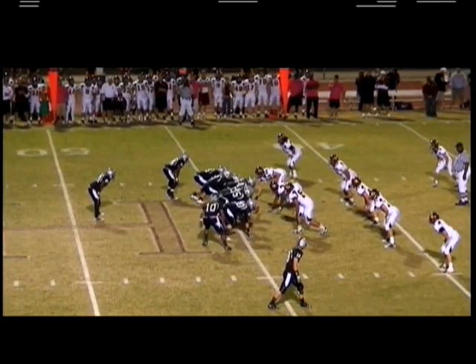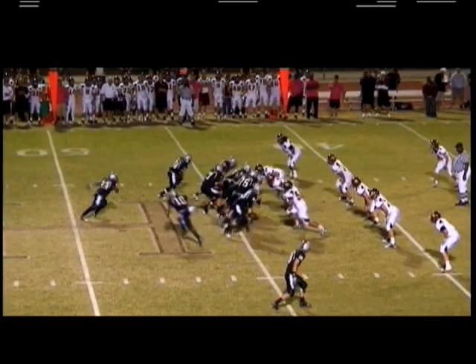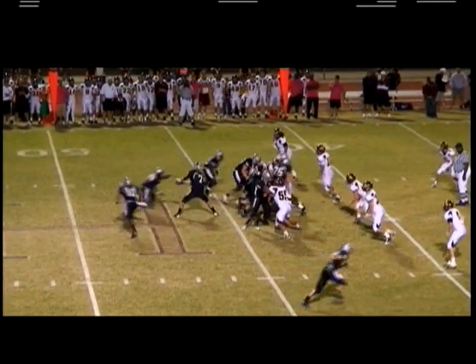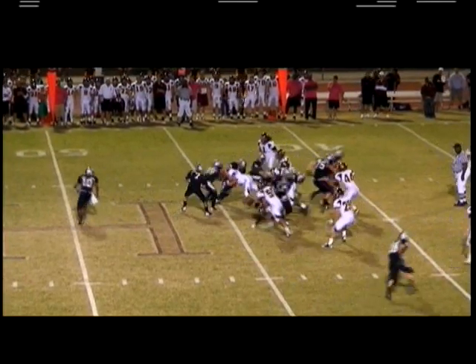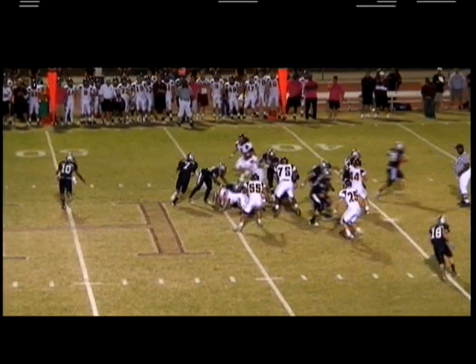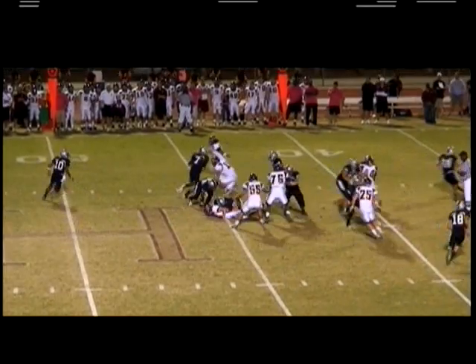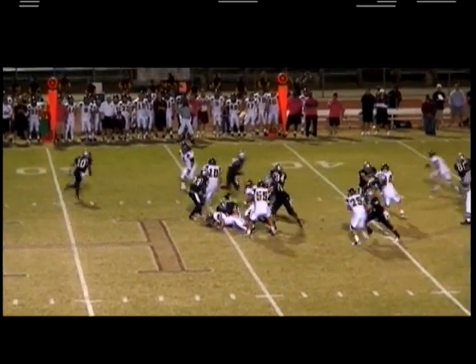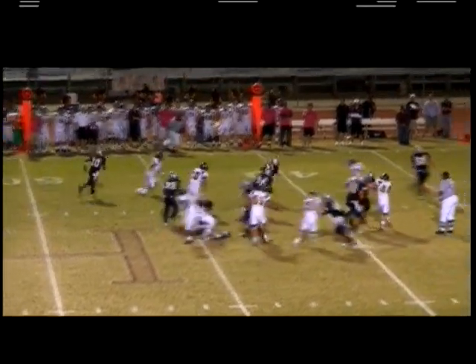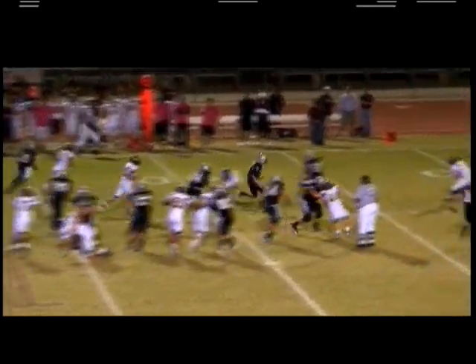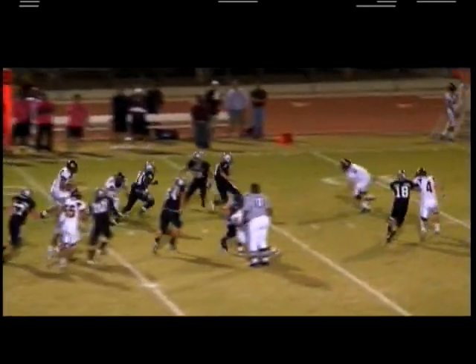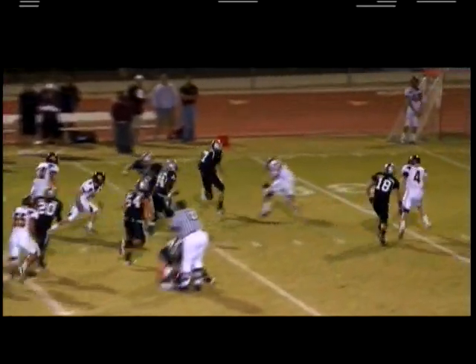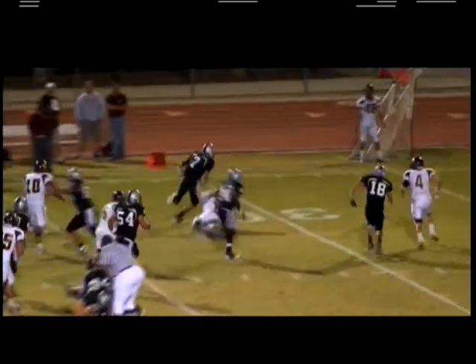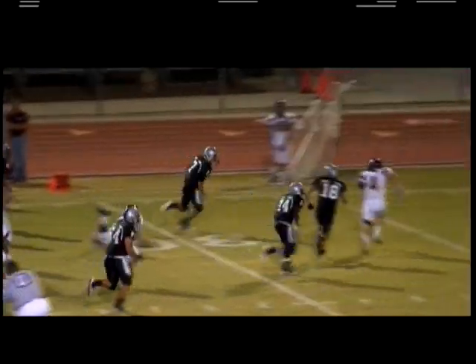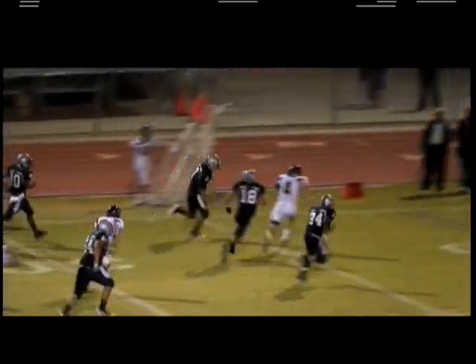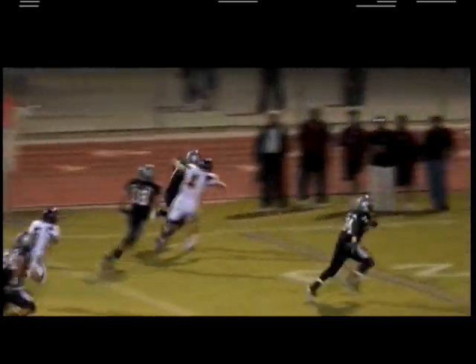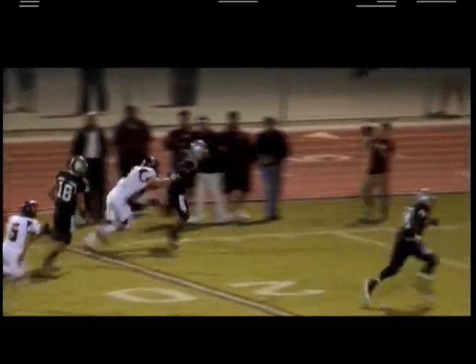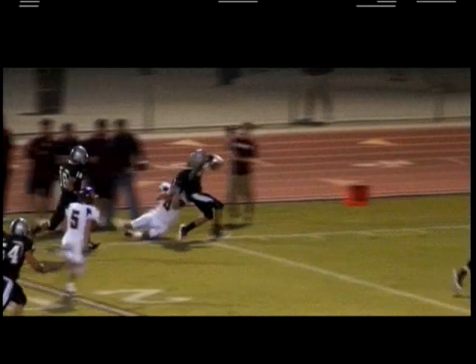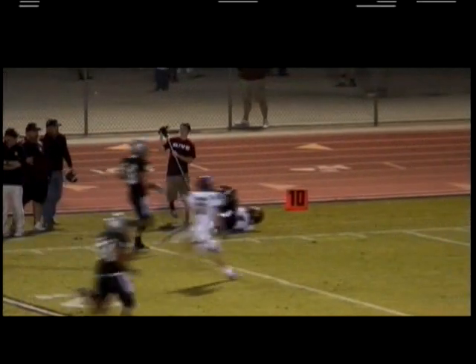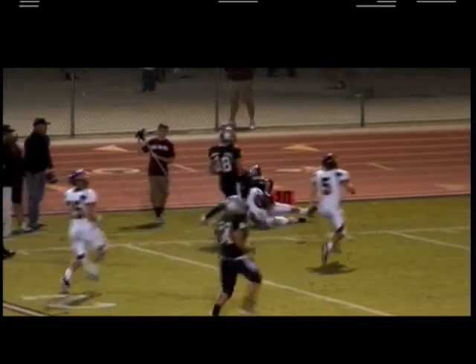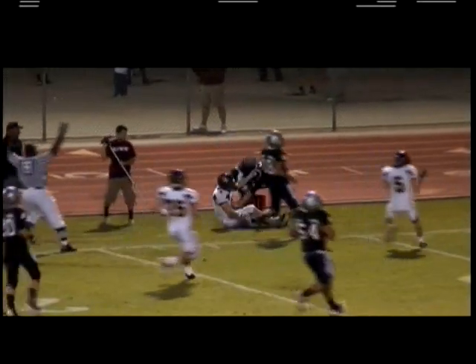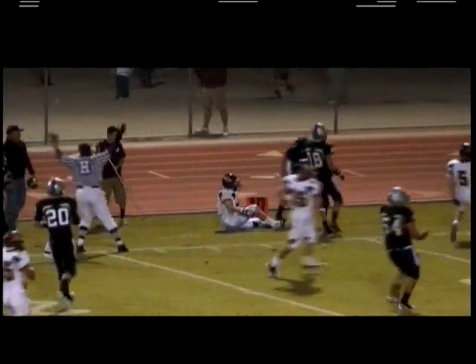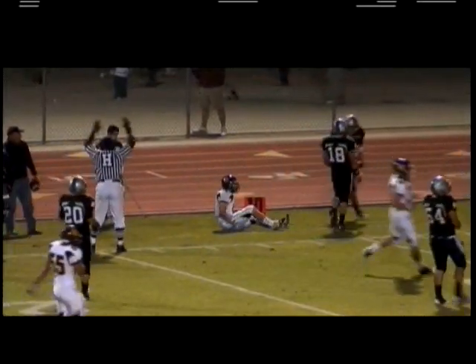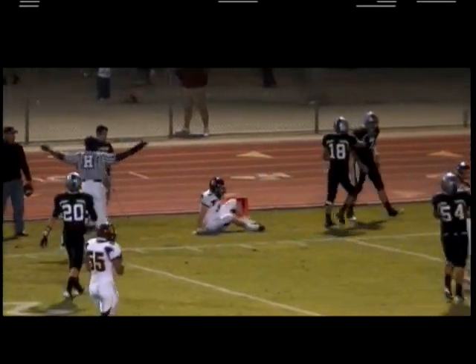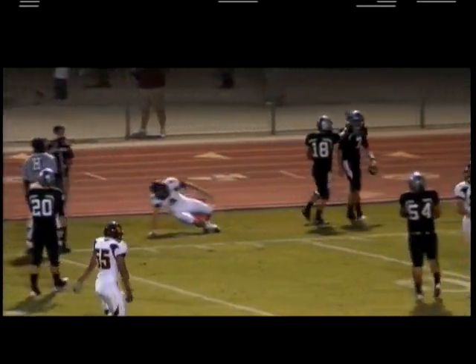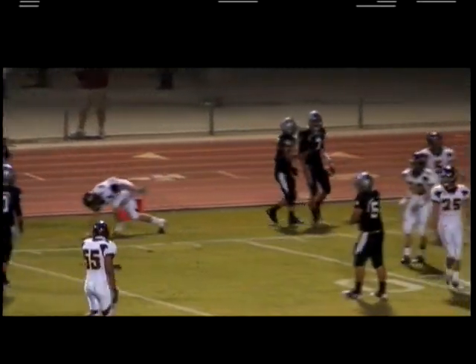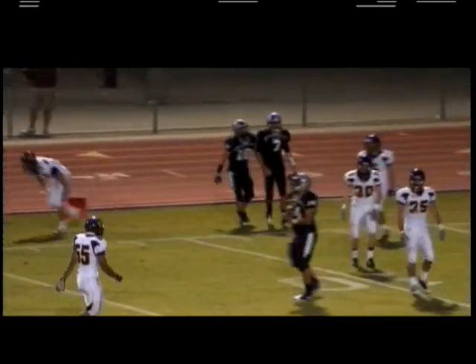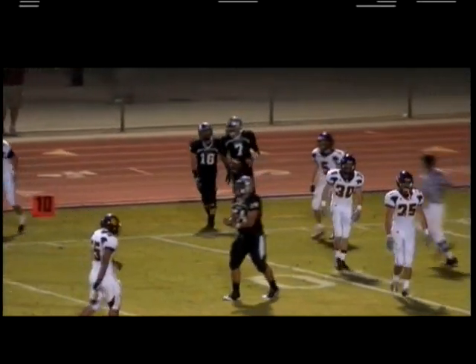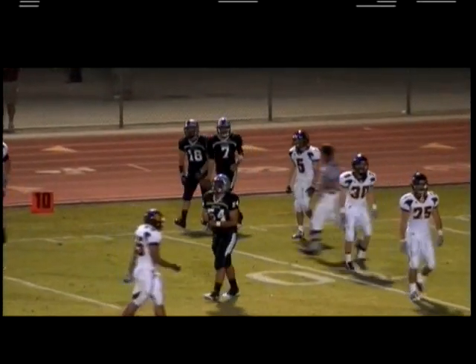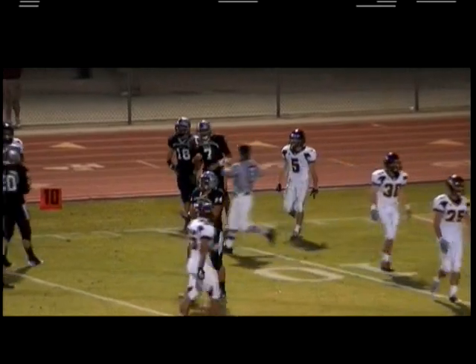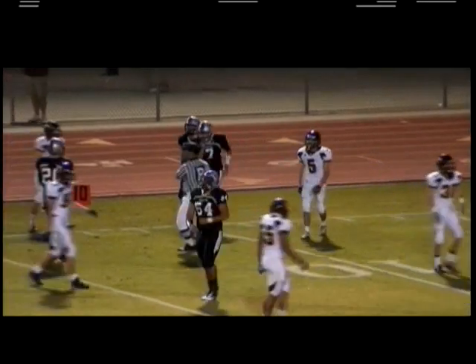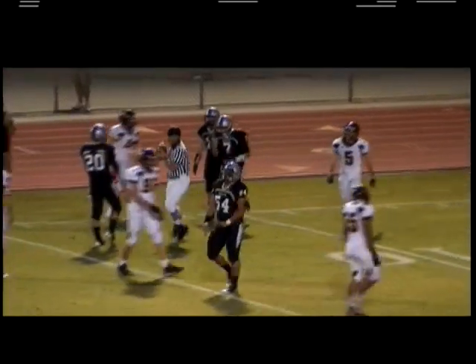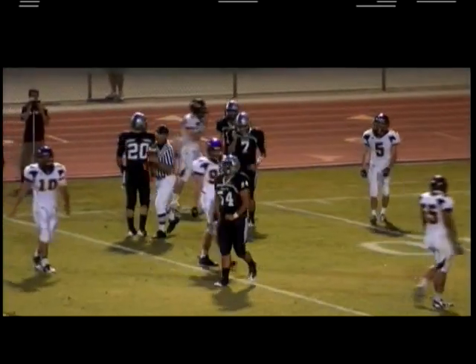Third down and four, working from the 44, Poe option left, takes it himself, nice cutback move, inside the 30, inside the 20, and finally wrapped up right around the 15-yard line. That one goes for 29 yards.